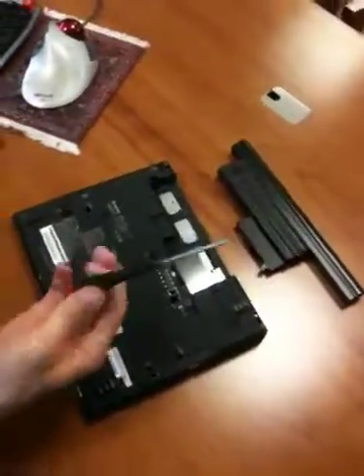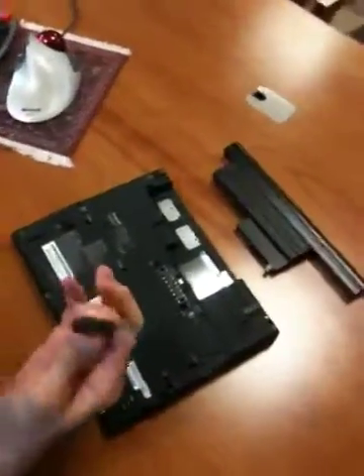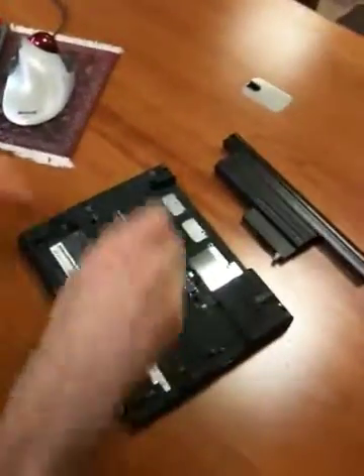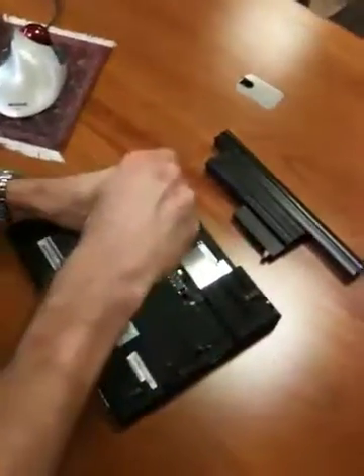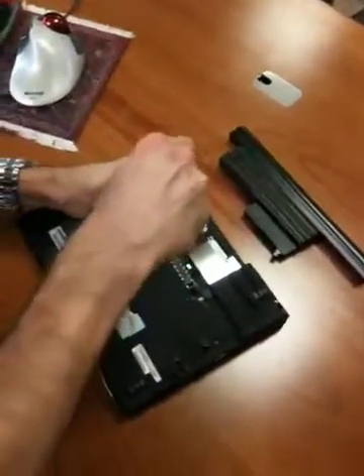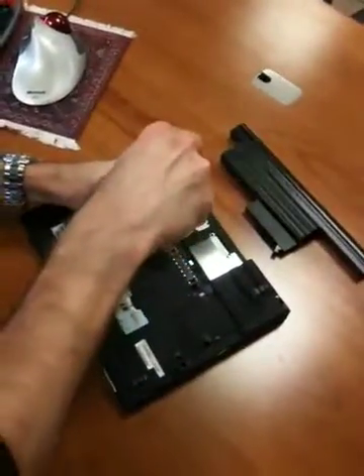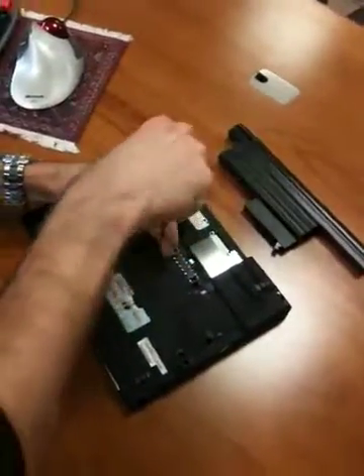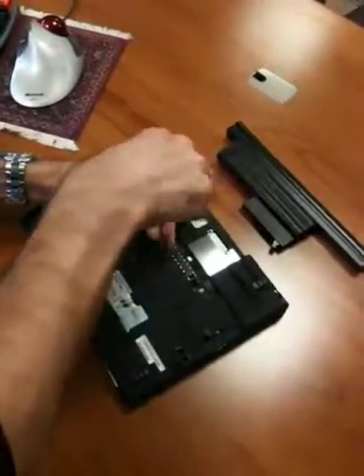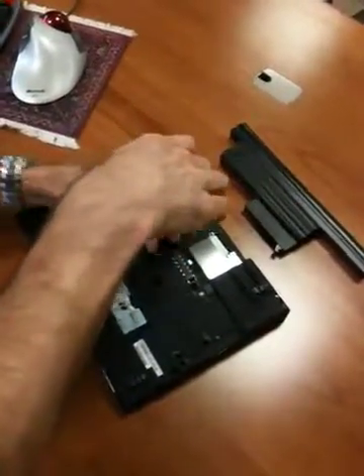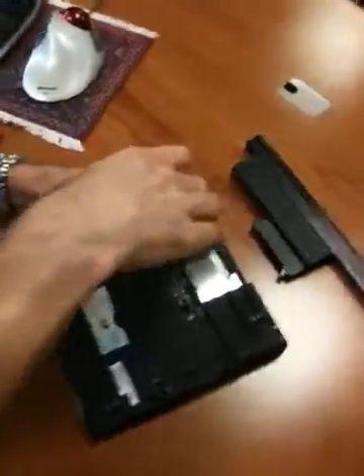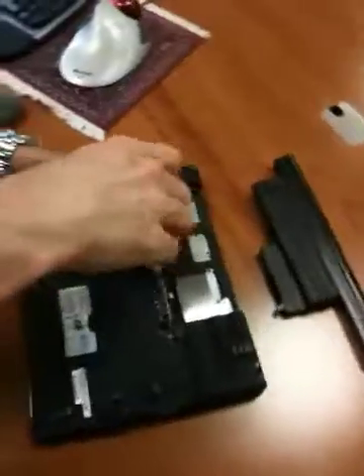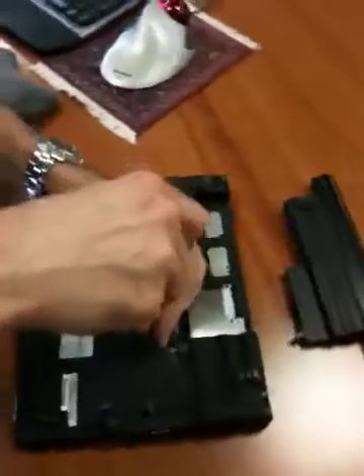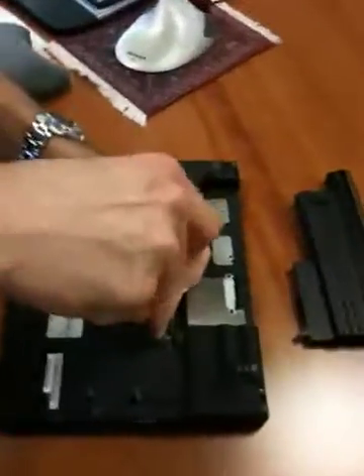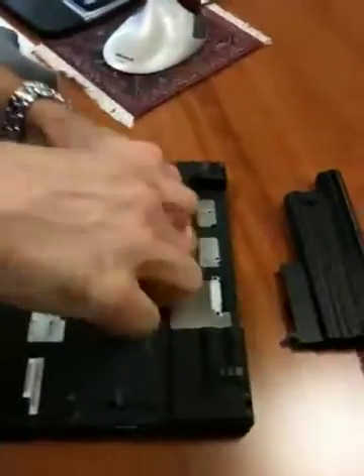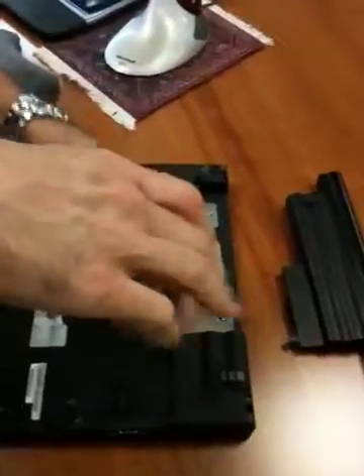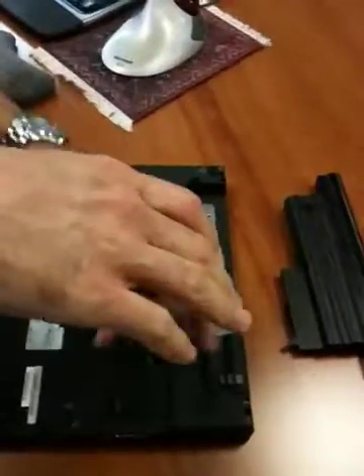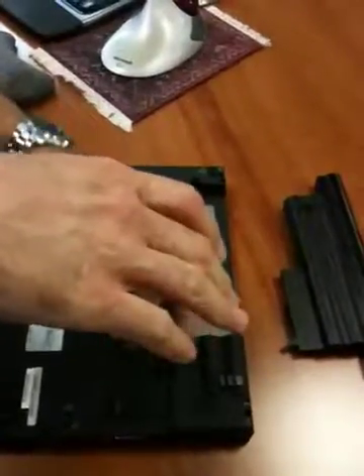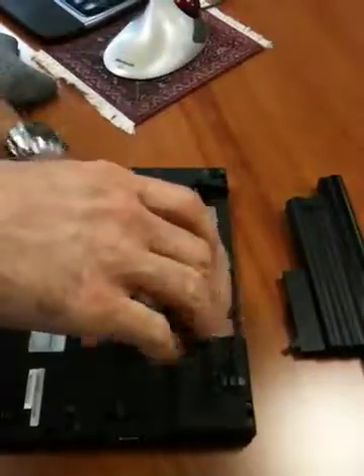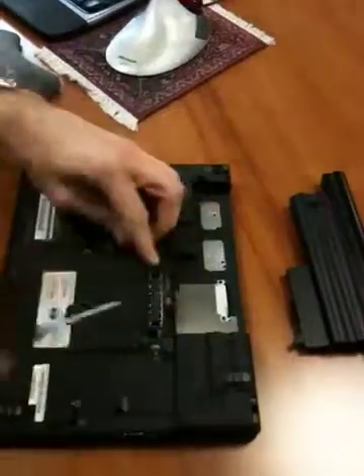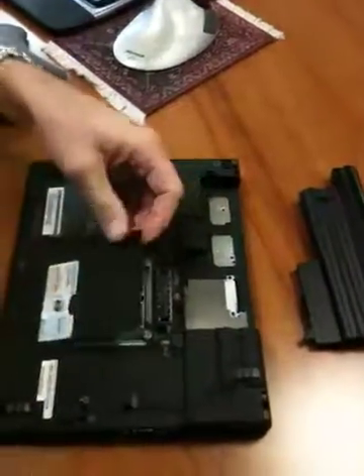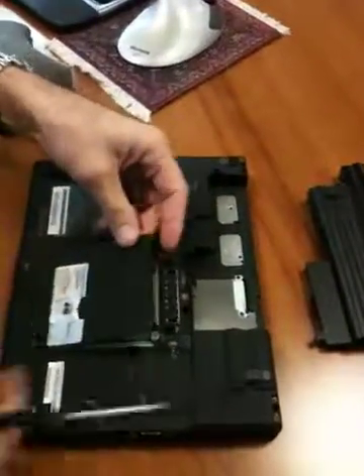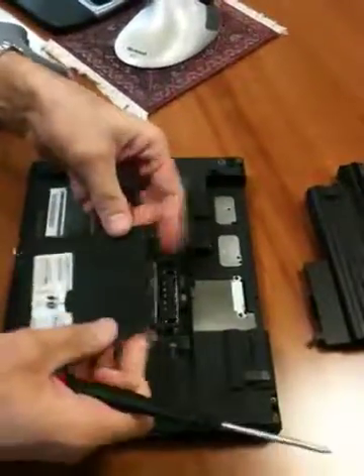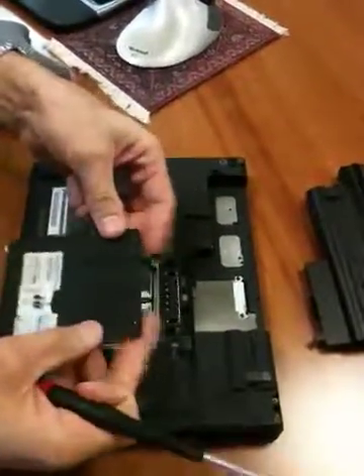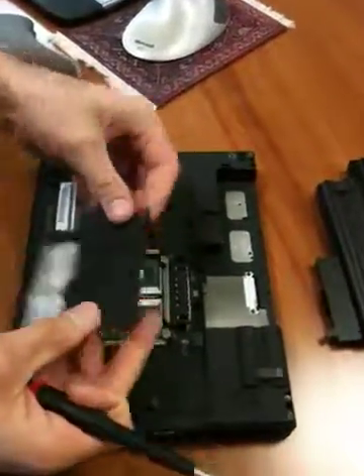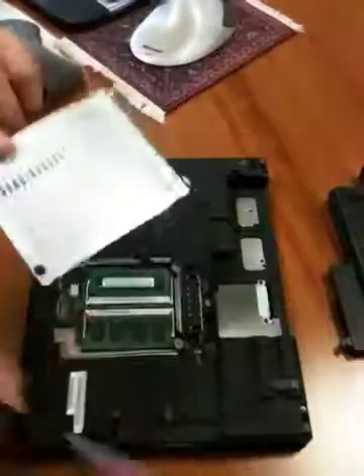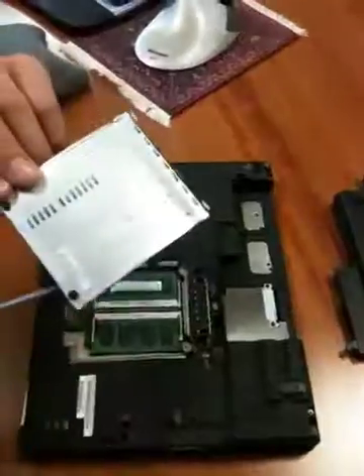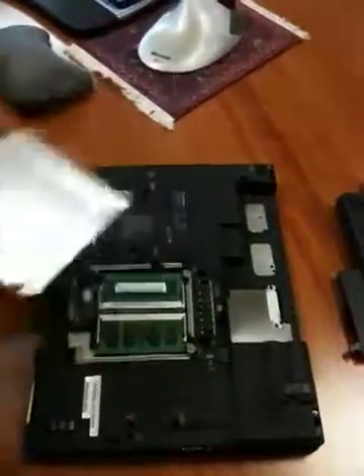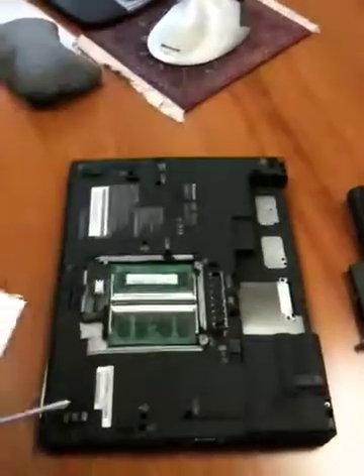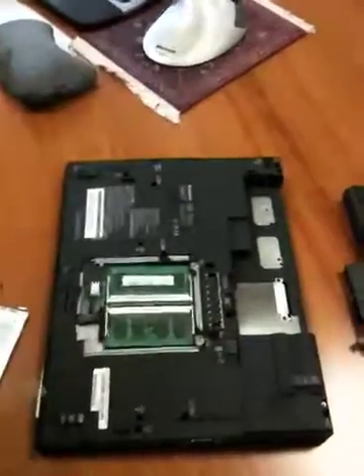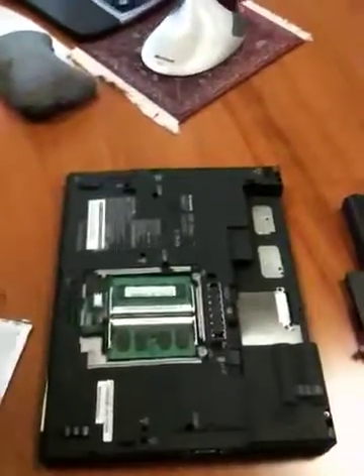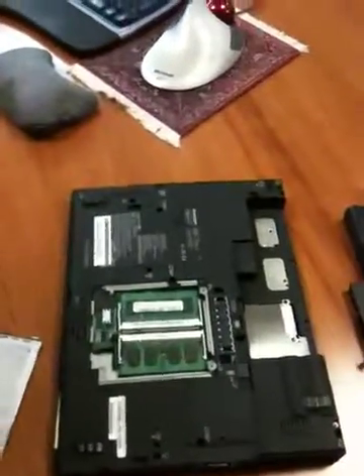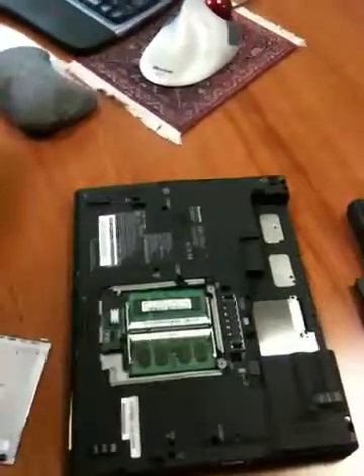Get yourself a Phillips head screwdriver. Unscrew this guy. Grab this guy — this thing should pop off. These guys may fly off, so just make sure they don't go running.